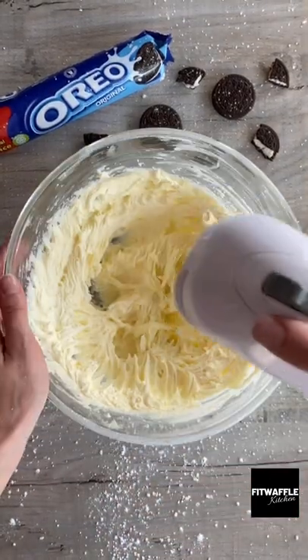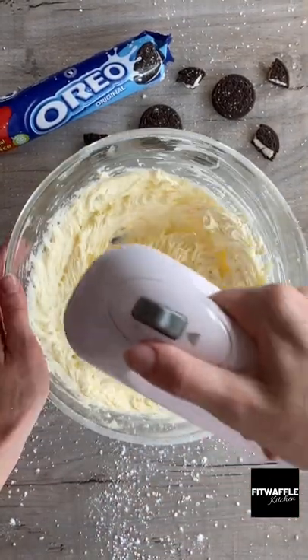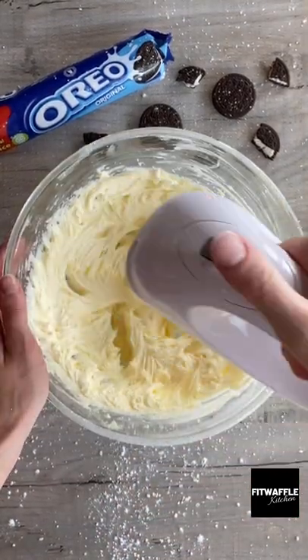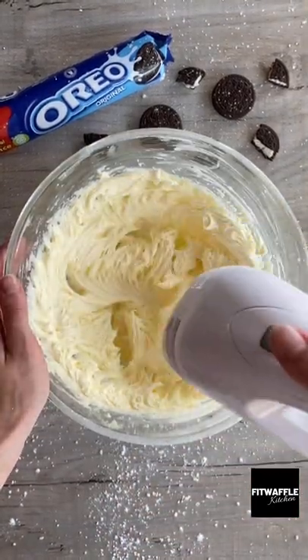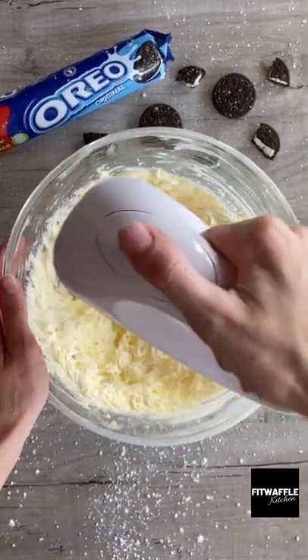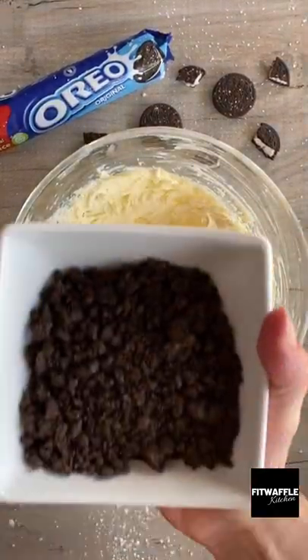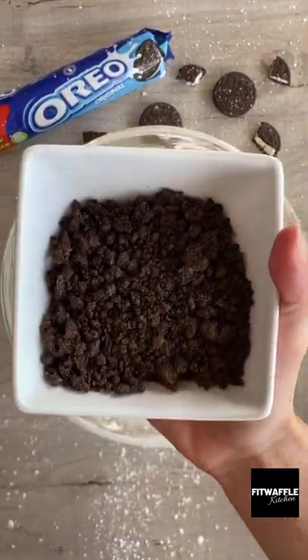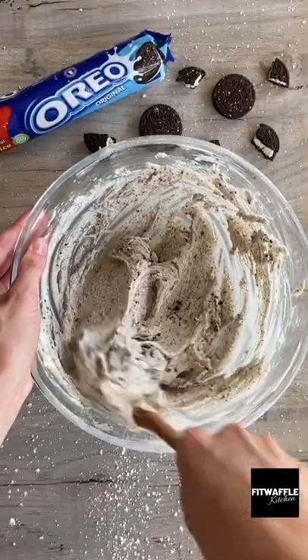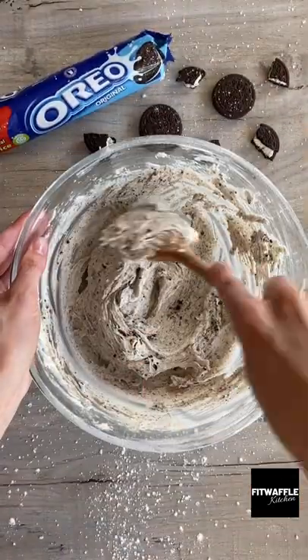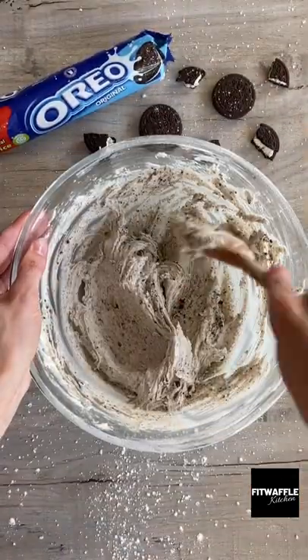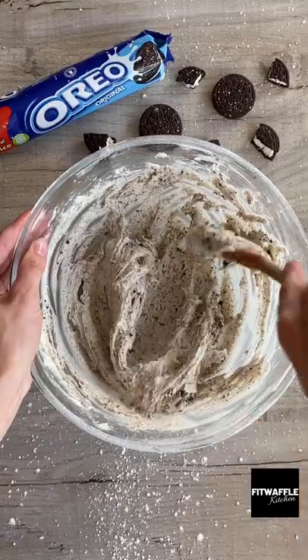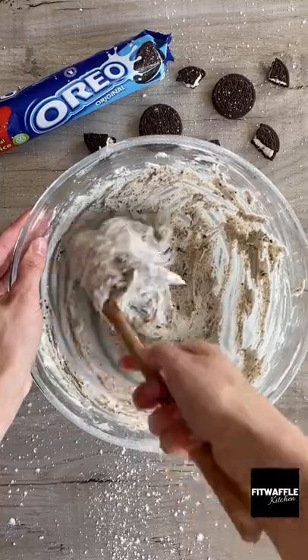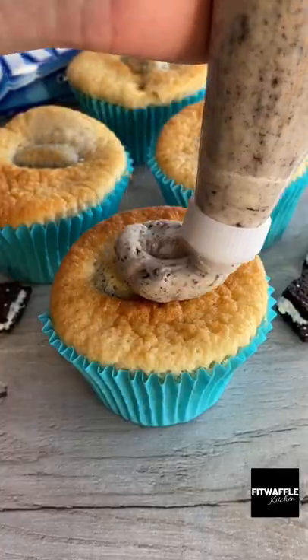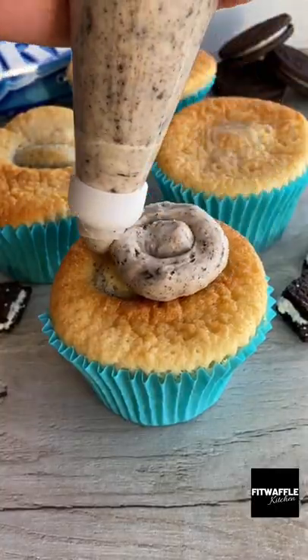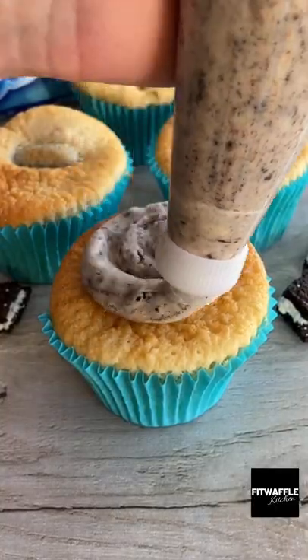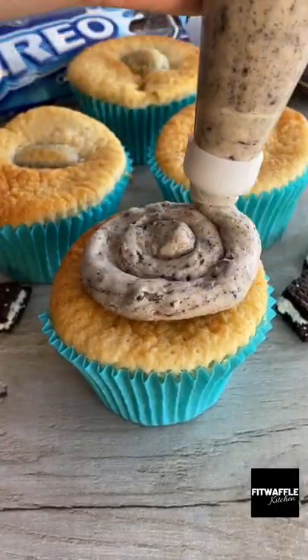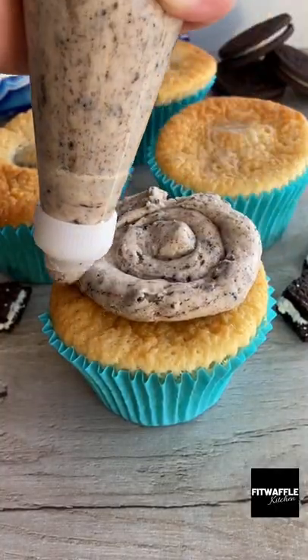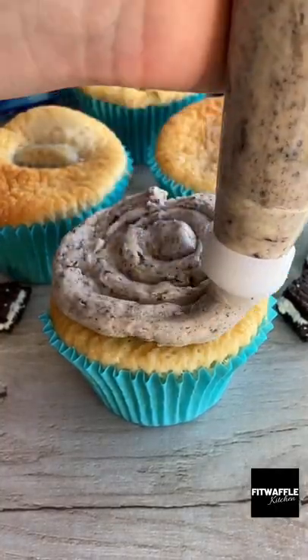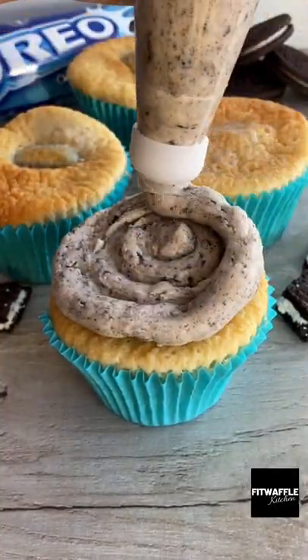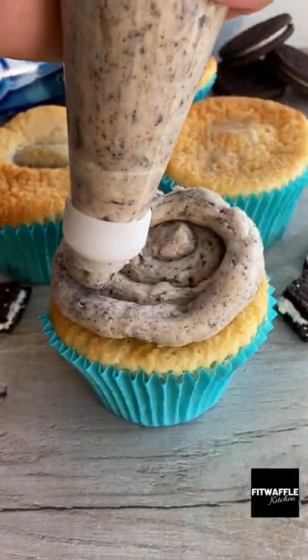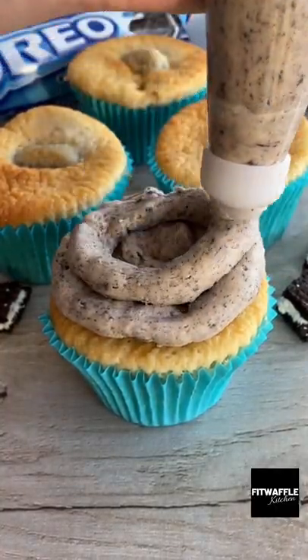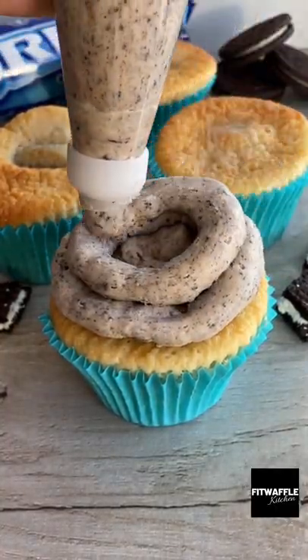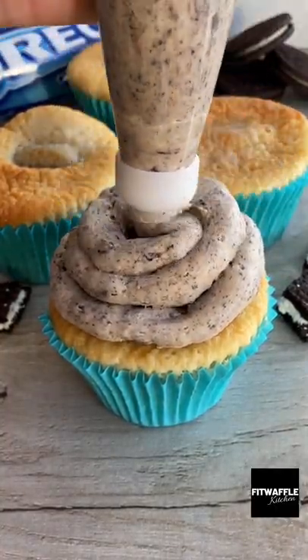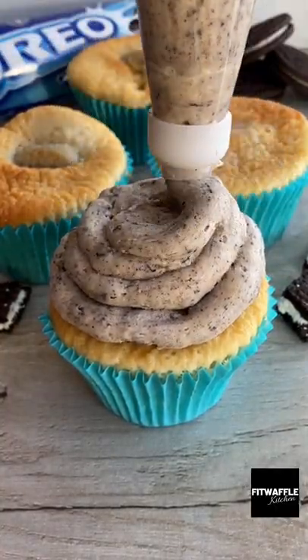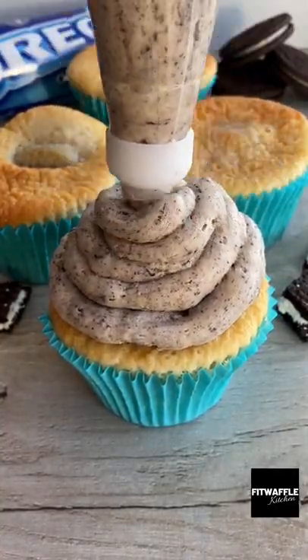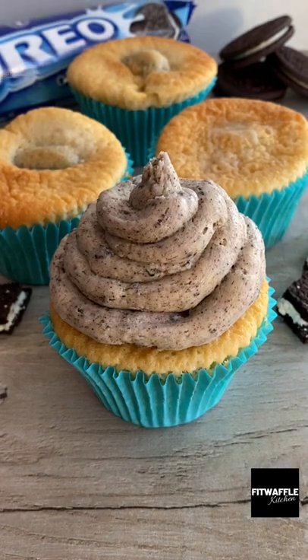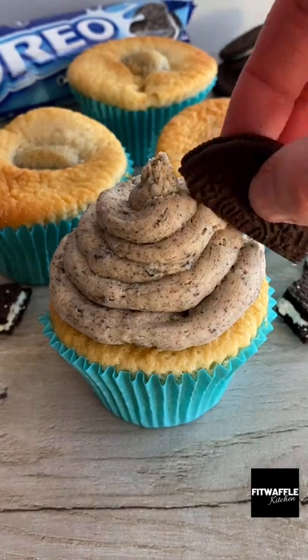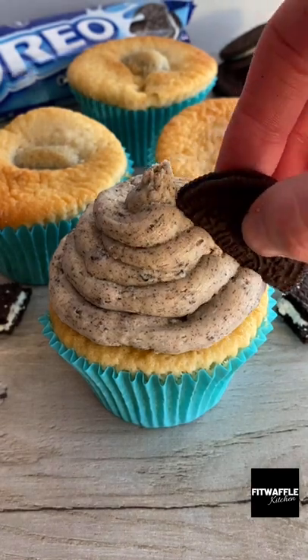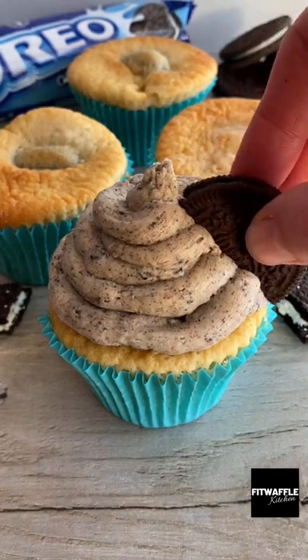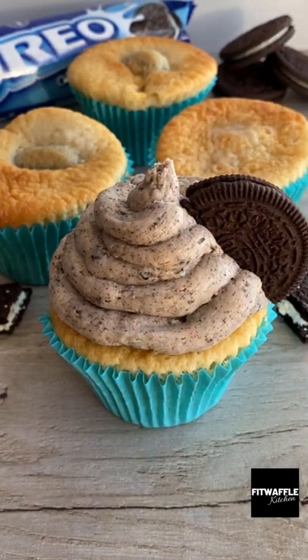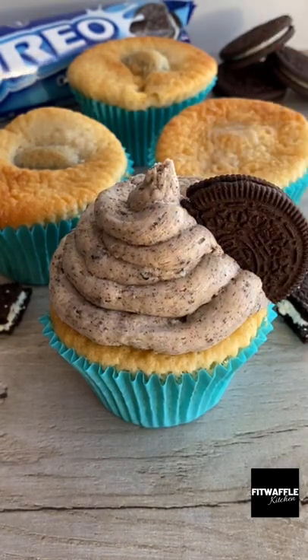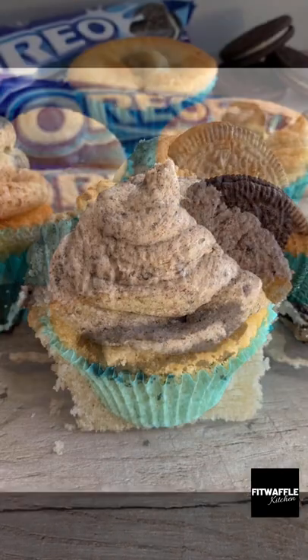Fold in your fine Oreo crumbs, then pop the icing into a piping bag and pipe it onto your cupcake however you wish. Top with half an Oreo and you're done — enjoy!